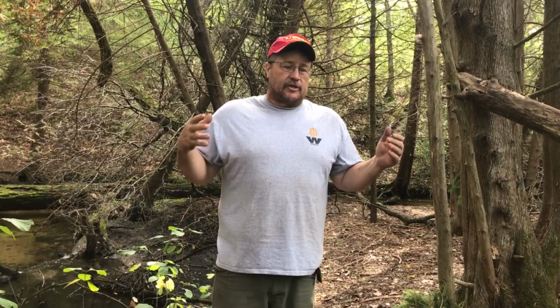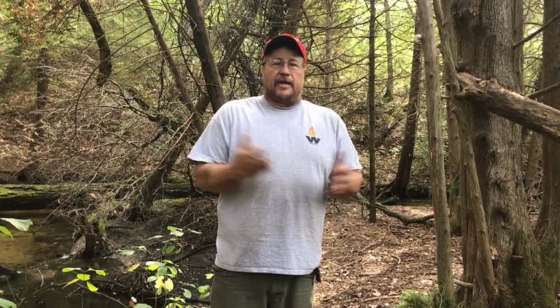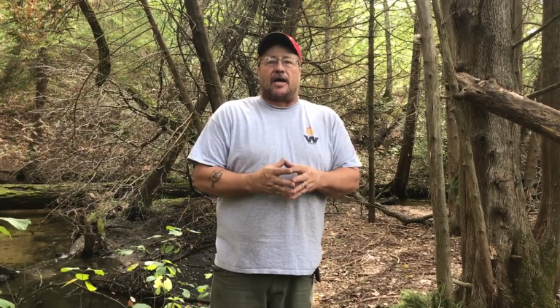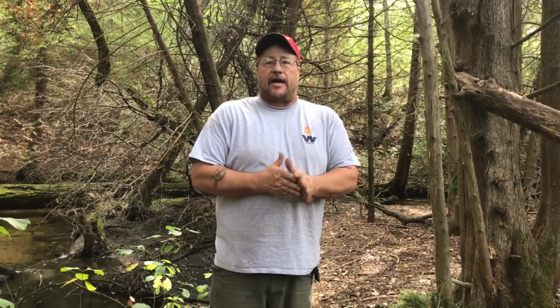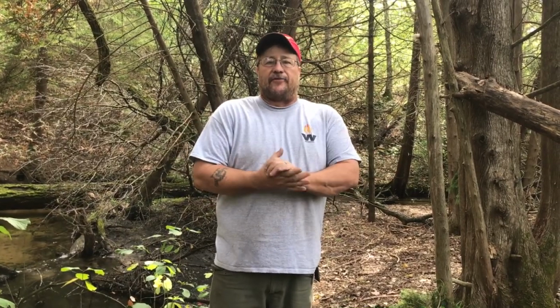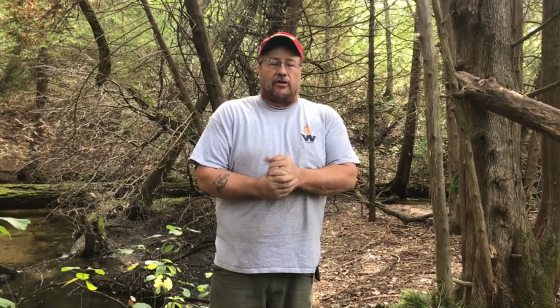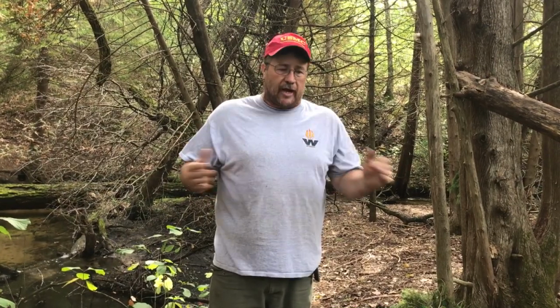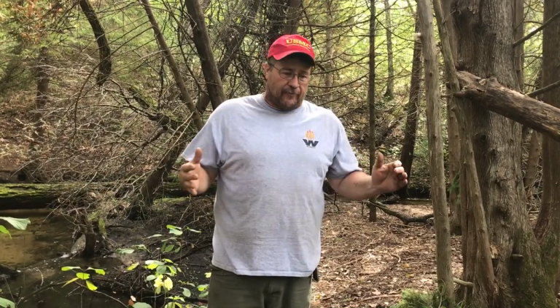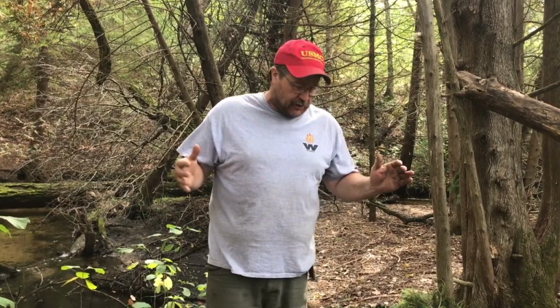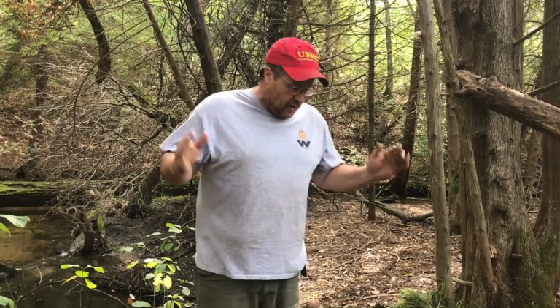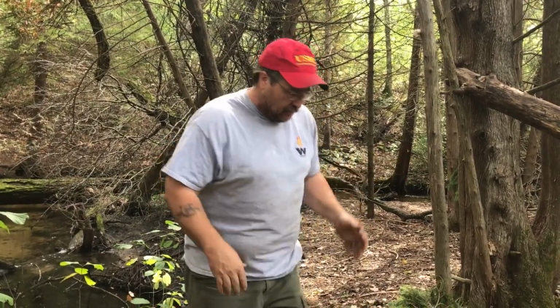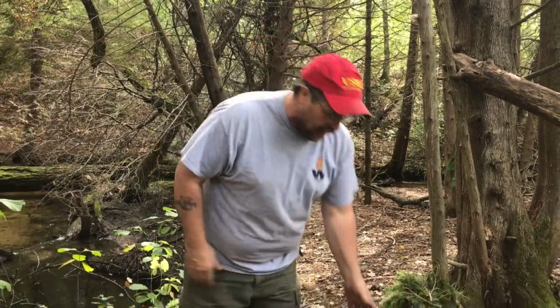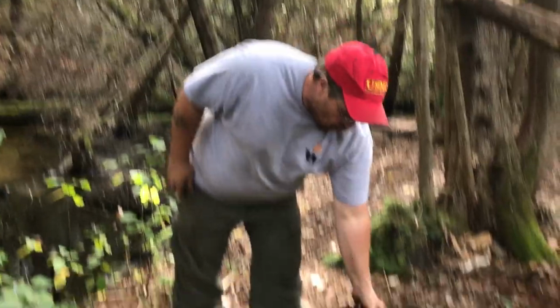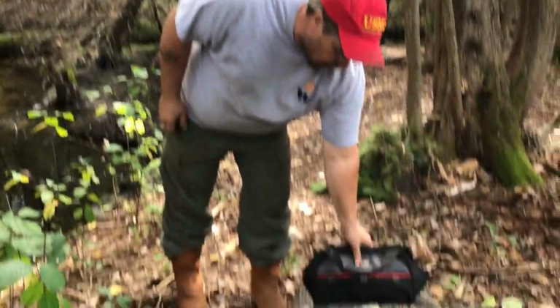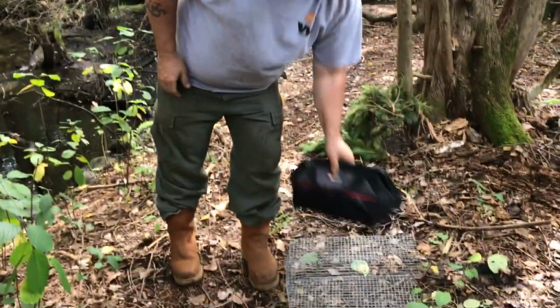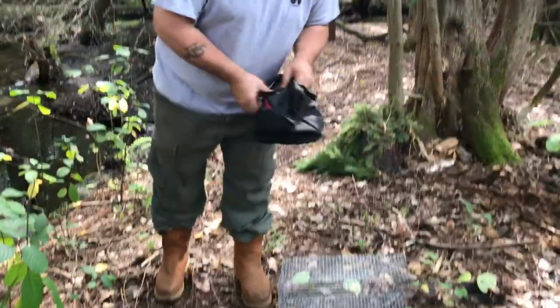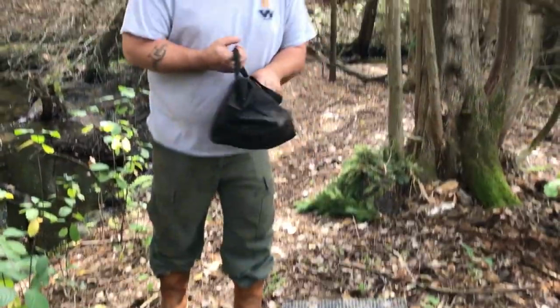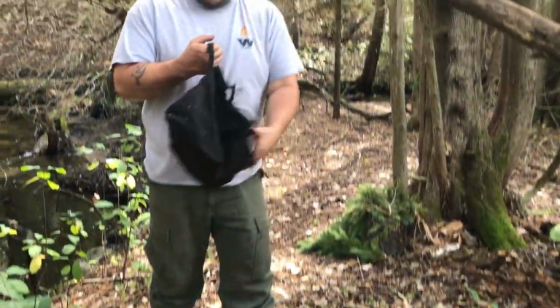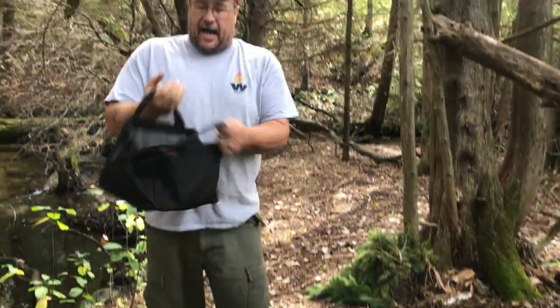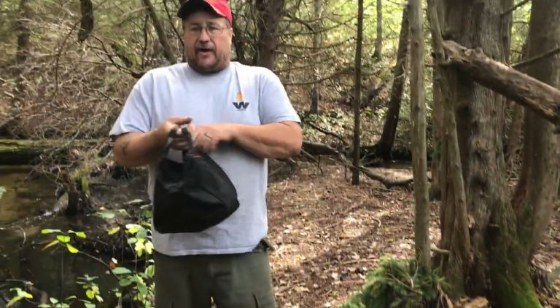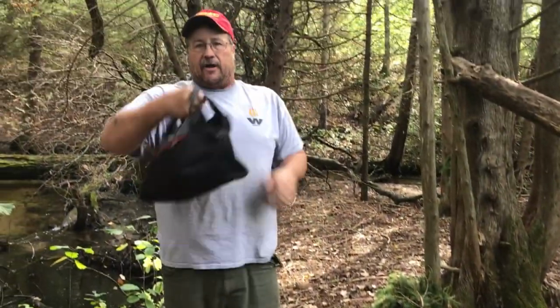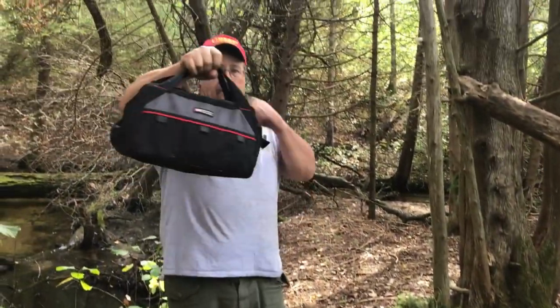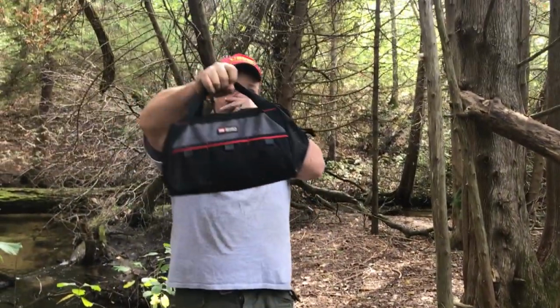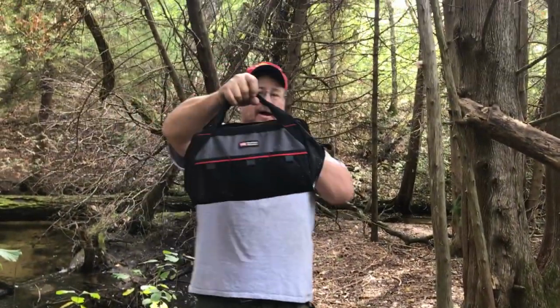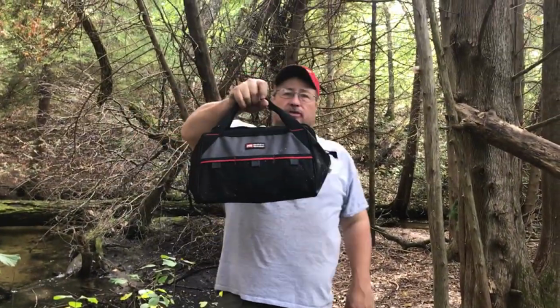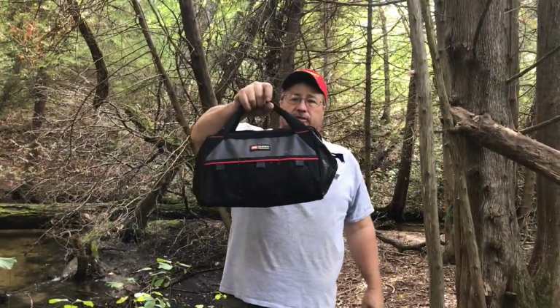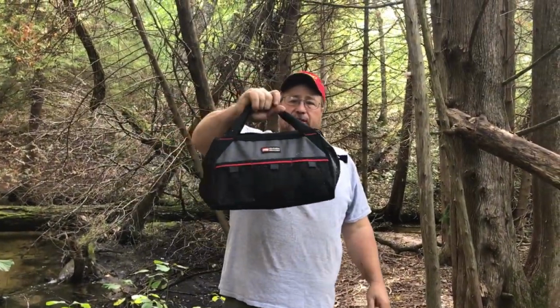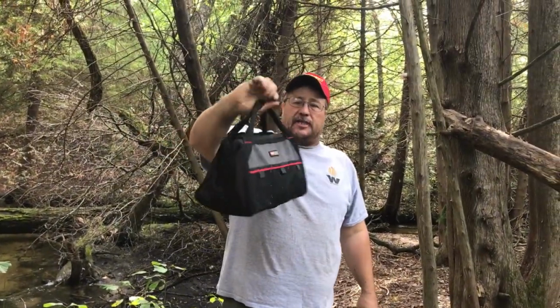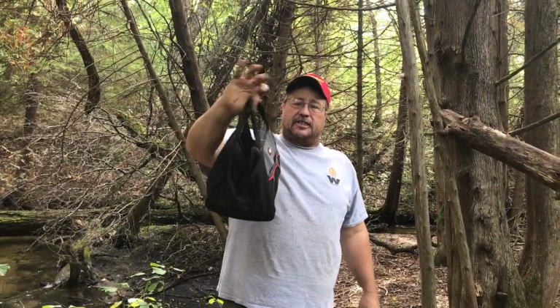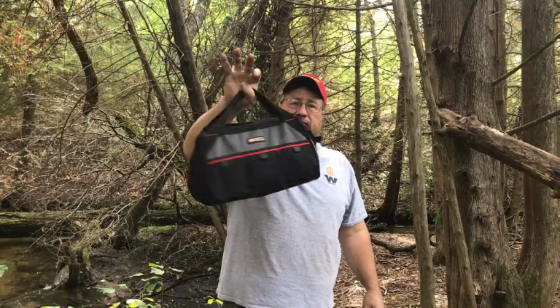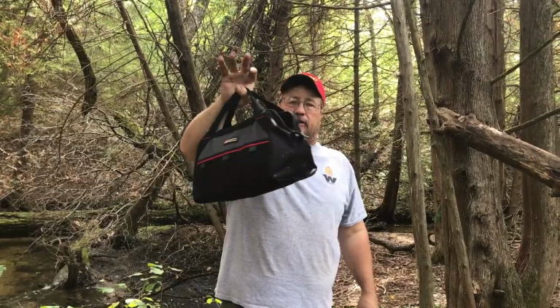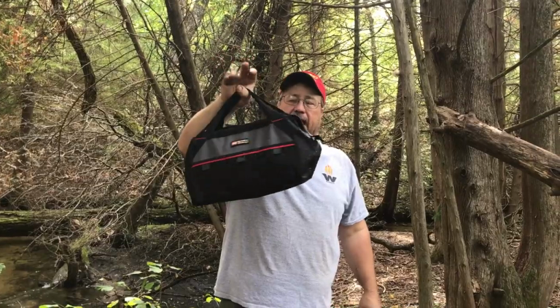Here's how I do fisher and what I do for fisher. First thing, this is all I got when I run down and jump out of the truck to do a fisher set — it's just this little bag.